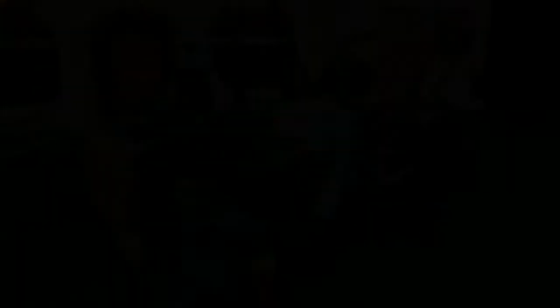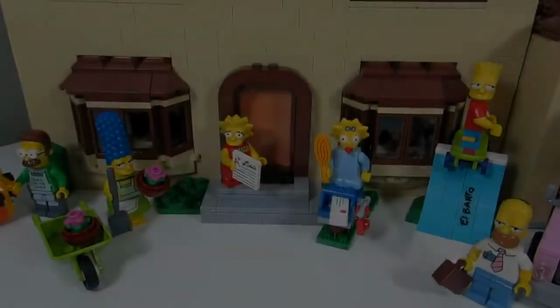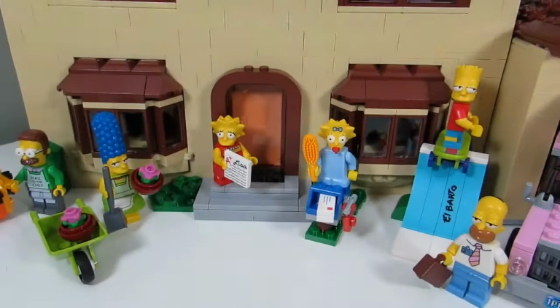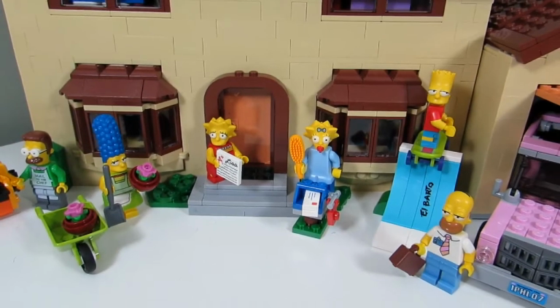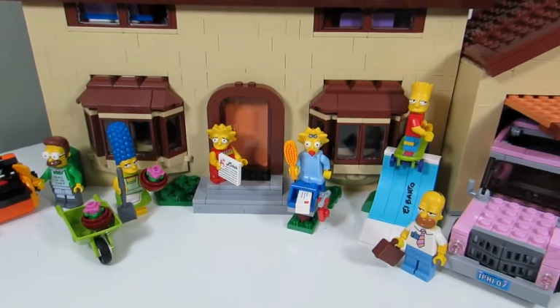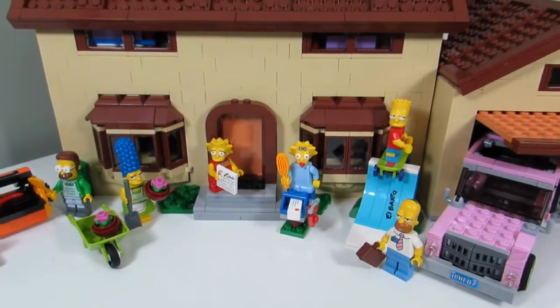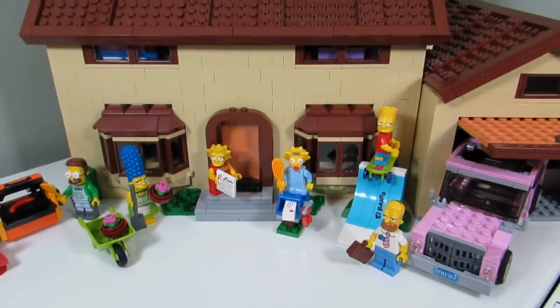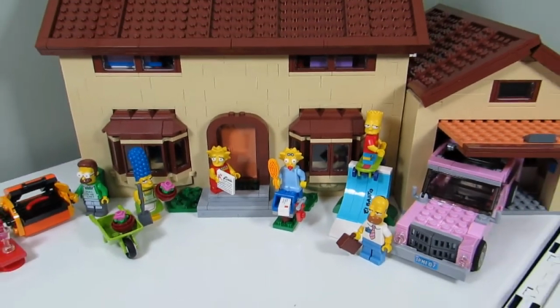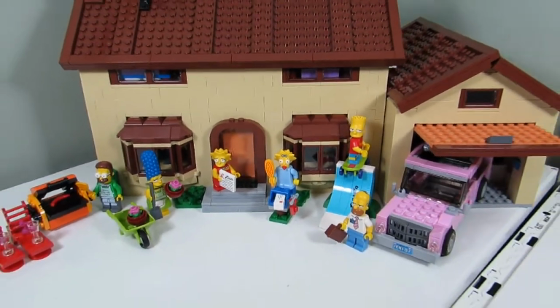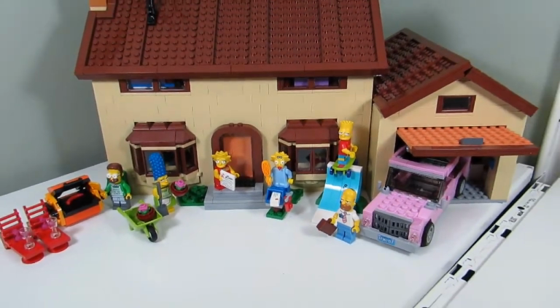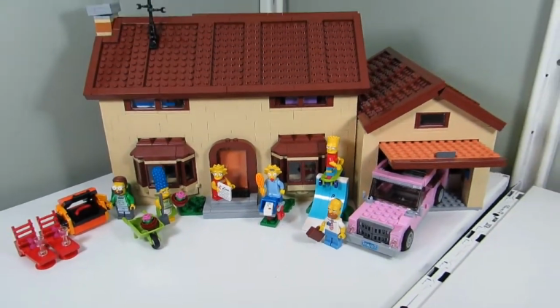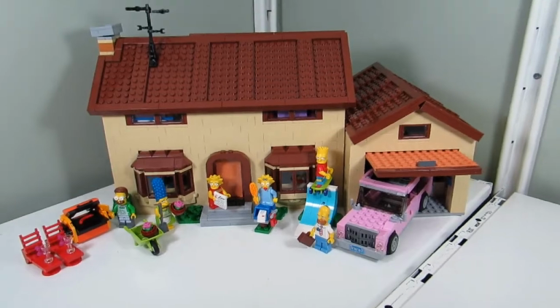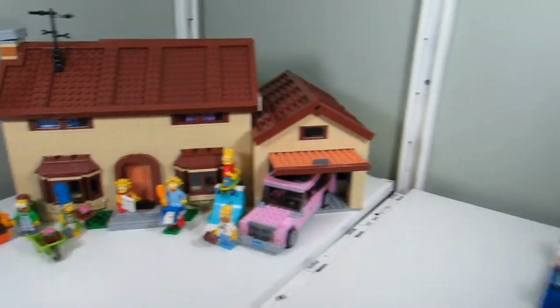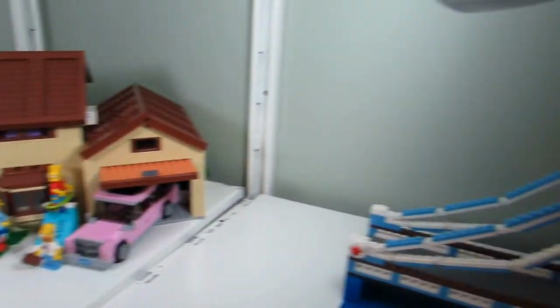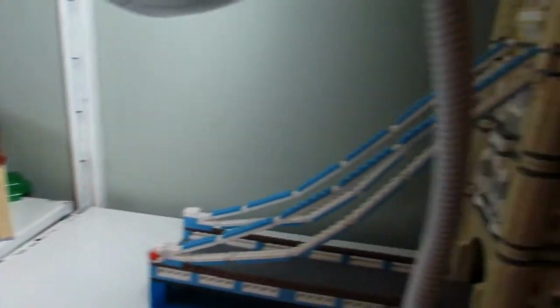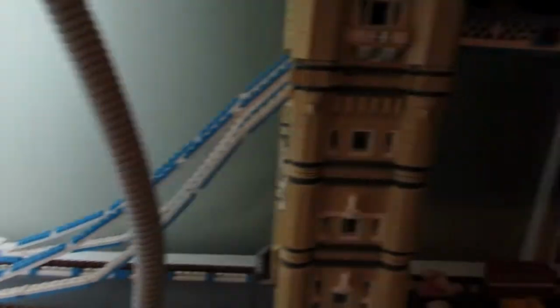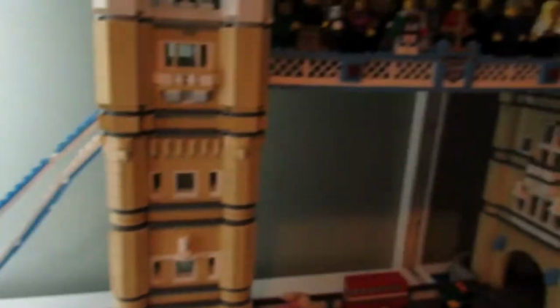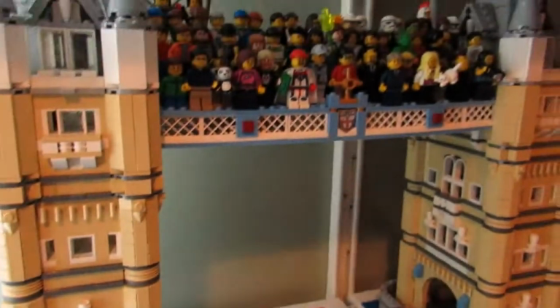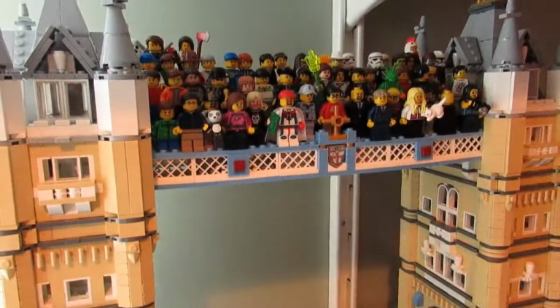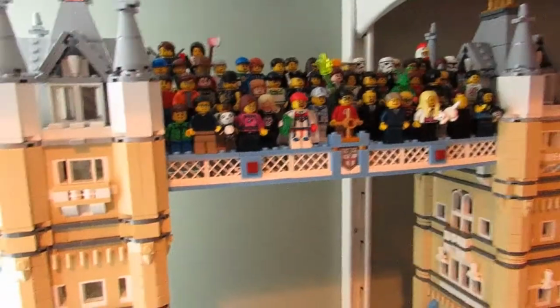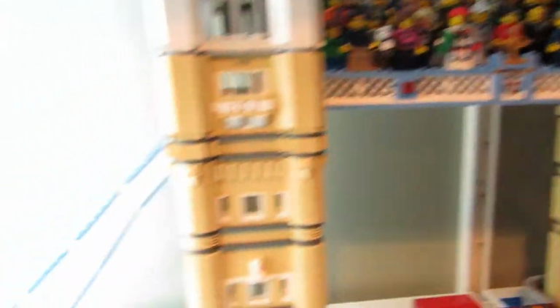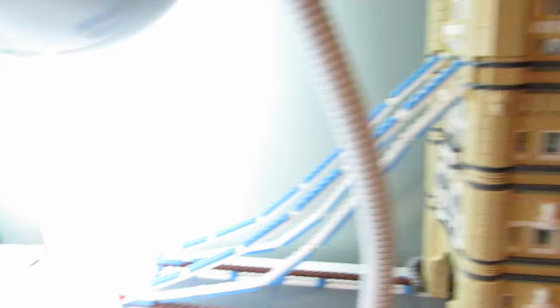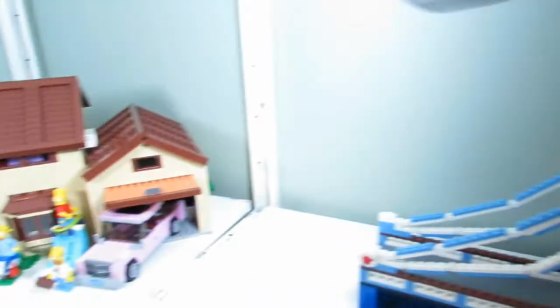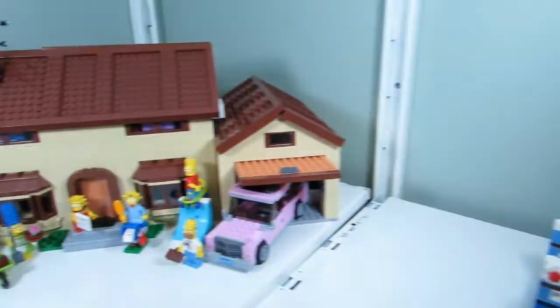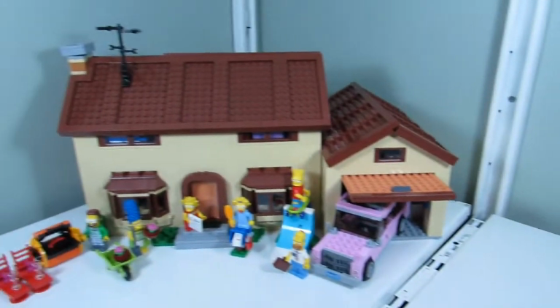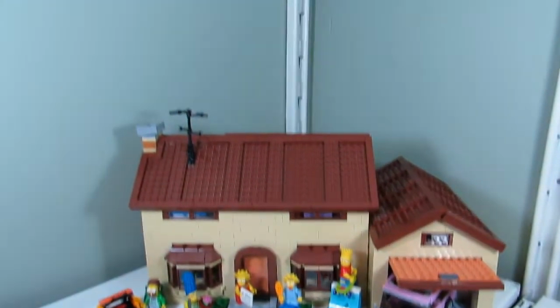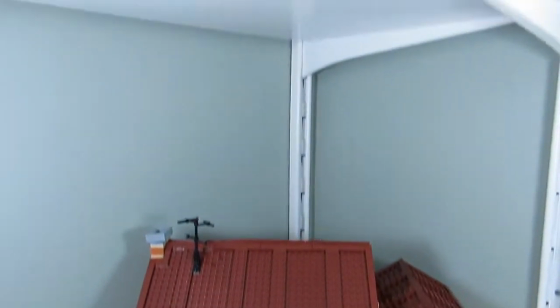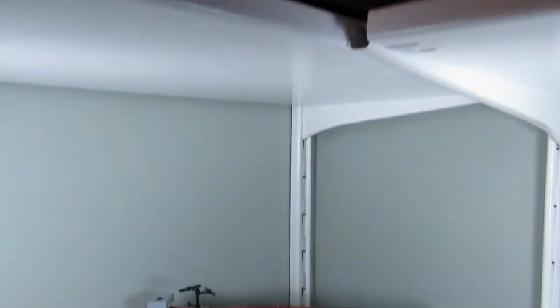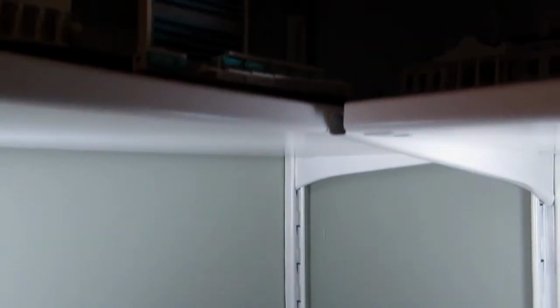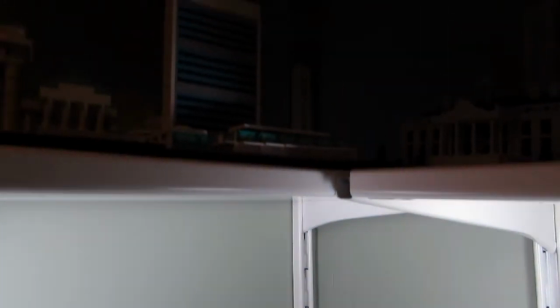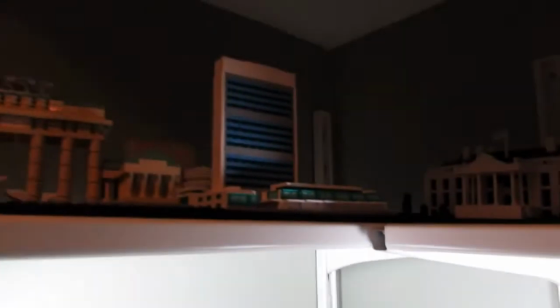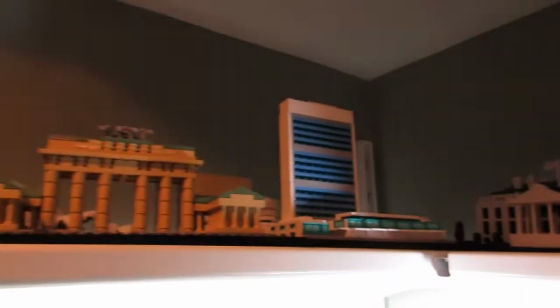This is where the Simpsons house is going to live for now — on this shelf right next to the sig-fig bridge. The architecture sets are up here as well.